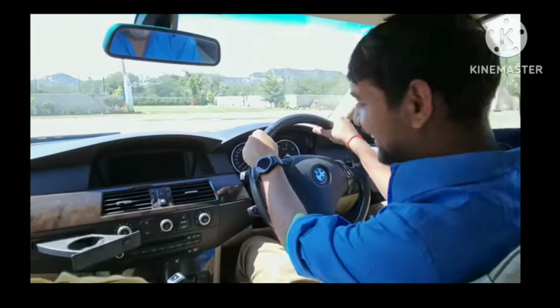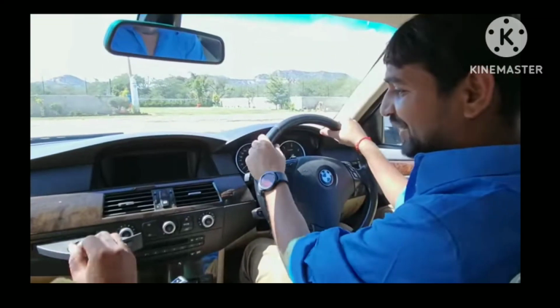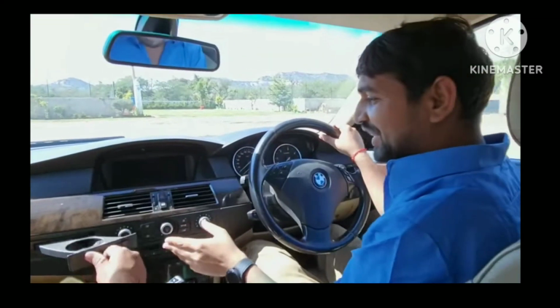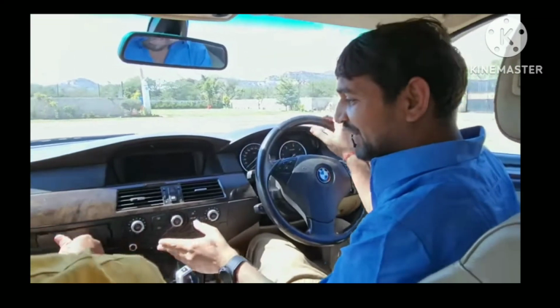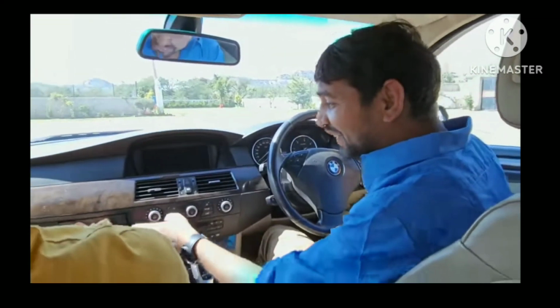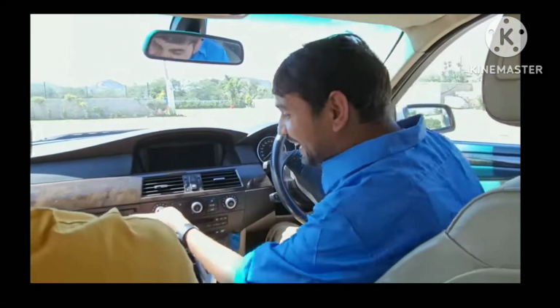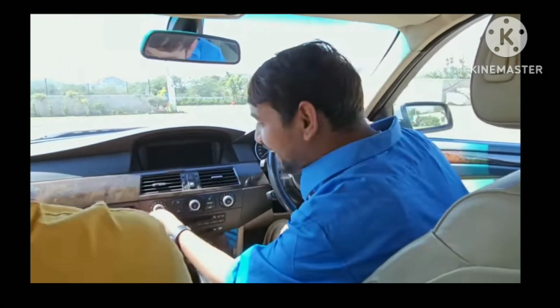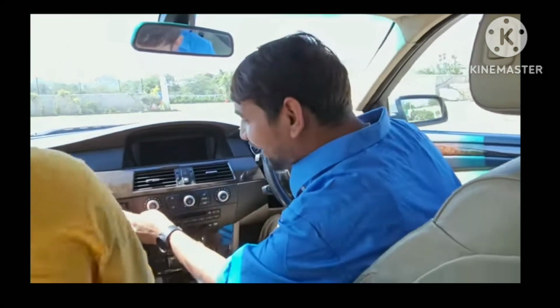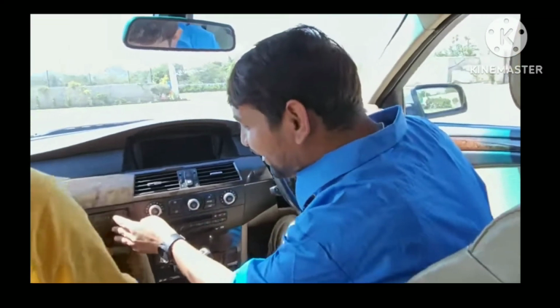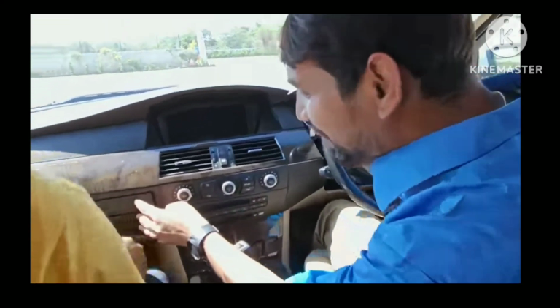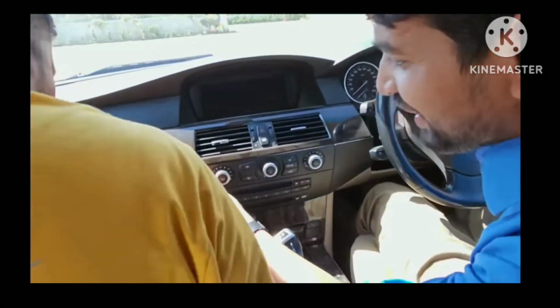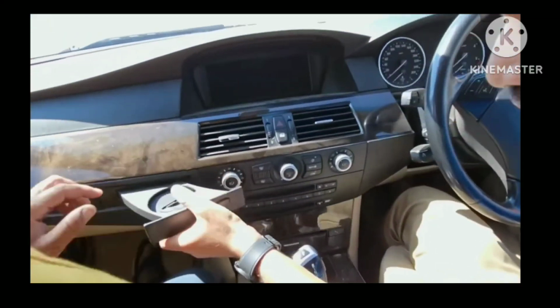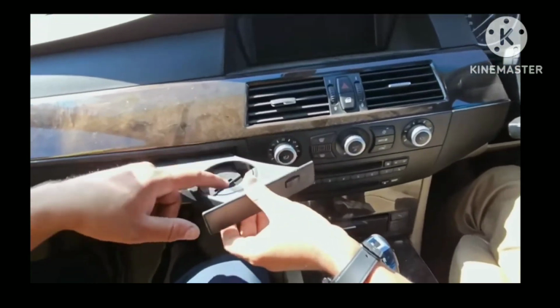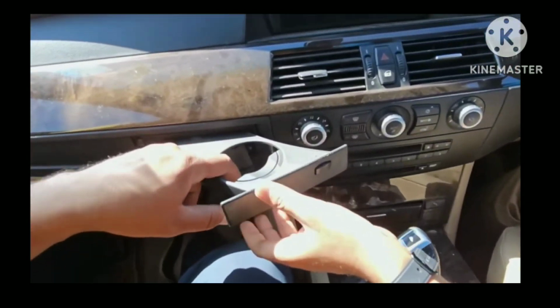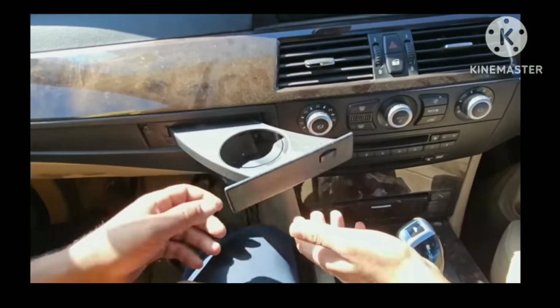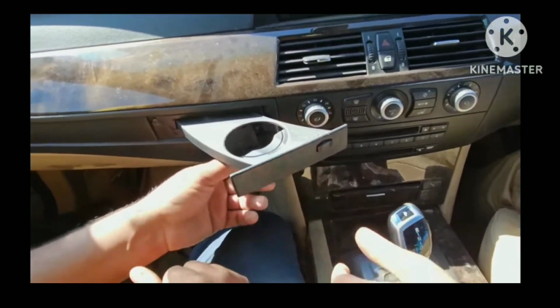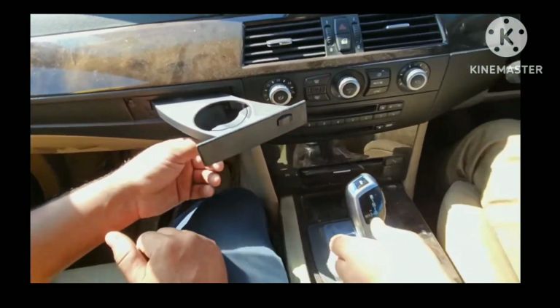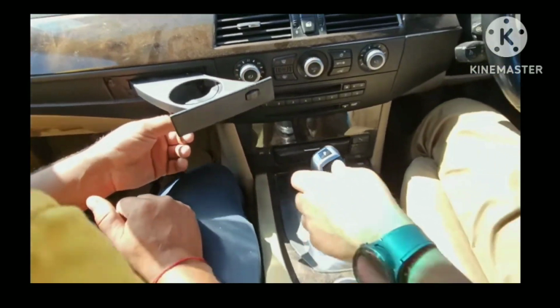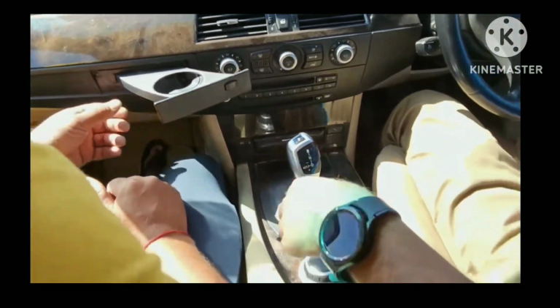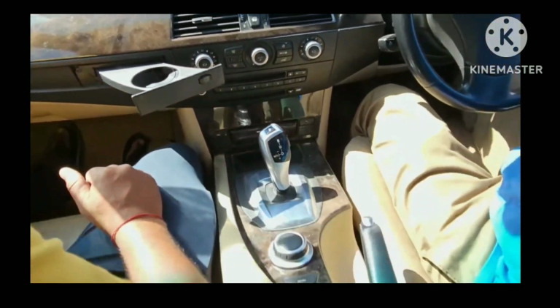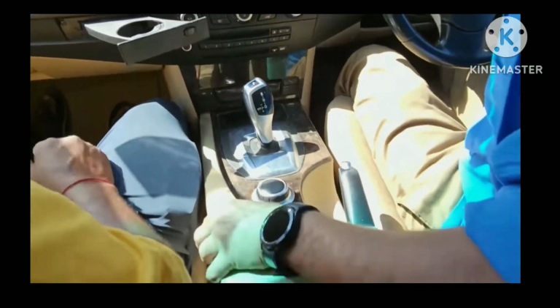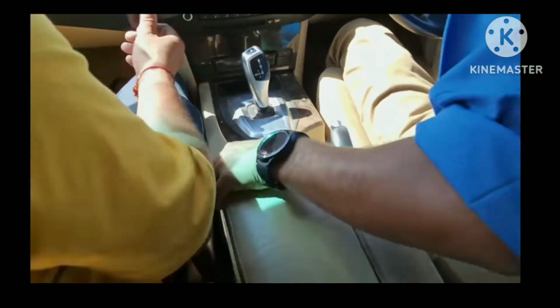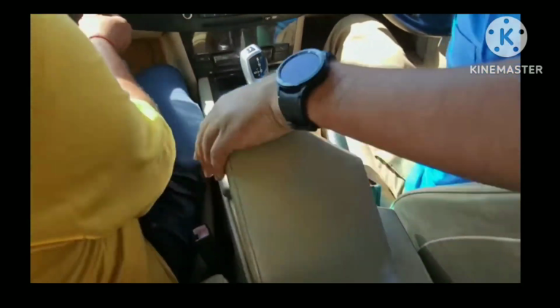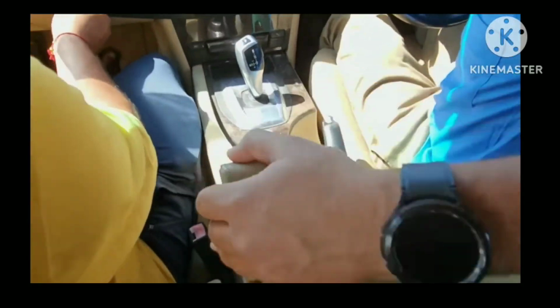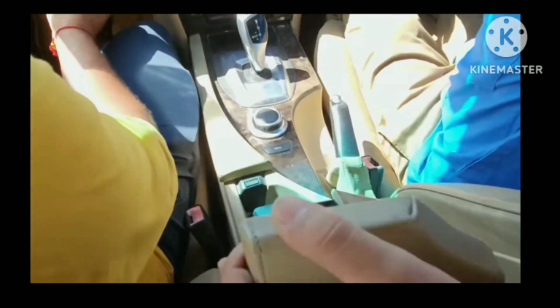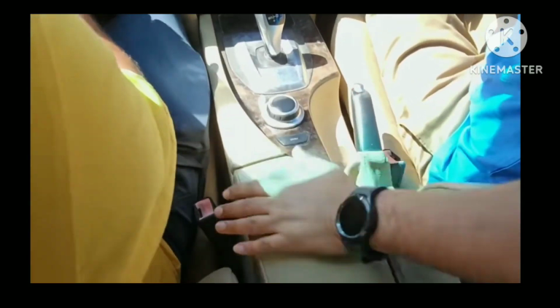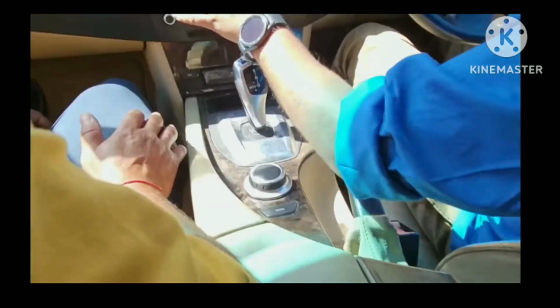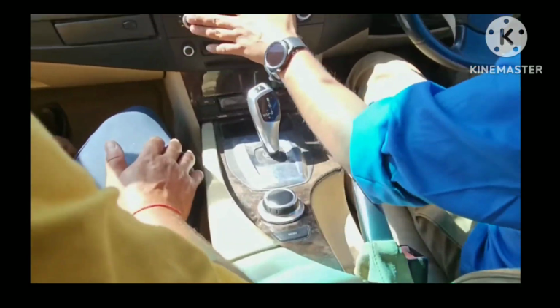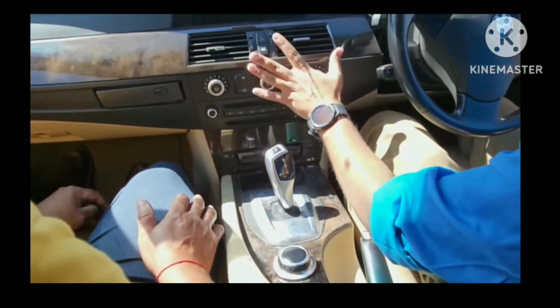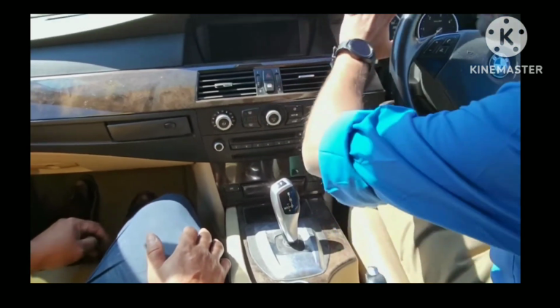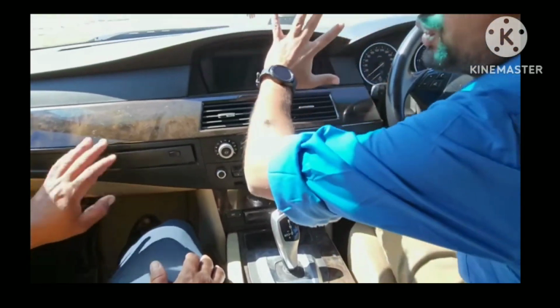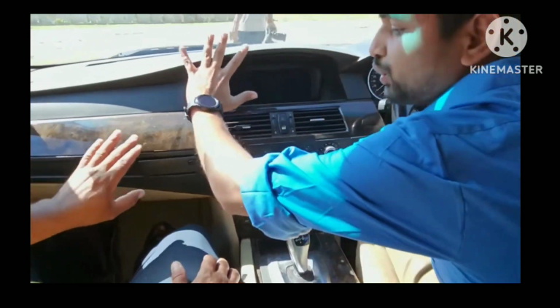Guys, what is this? Cup holder. This is a cup holder. No one has to be seen. This is a lot of functions. Look at this interior.